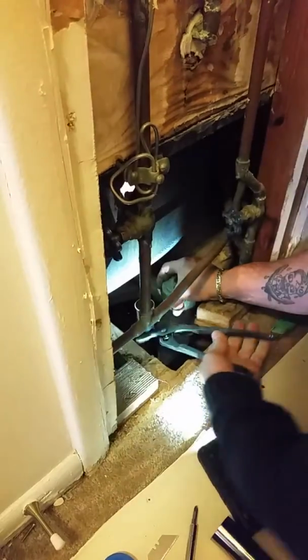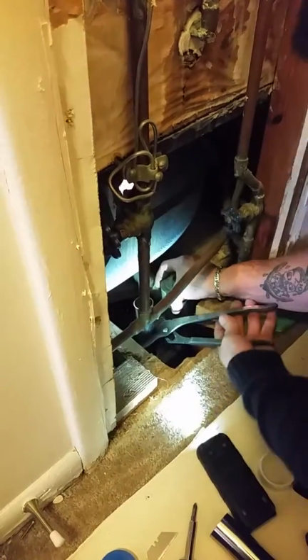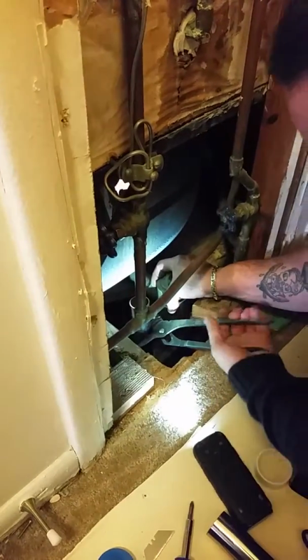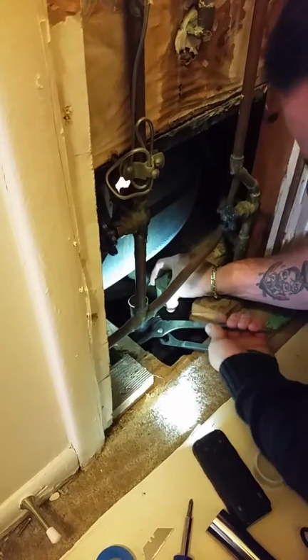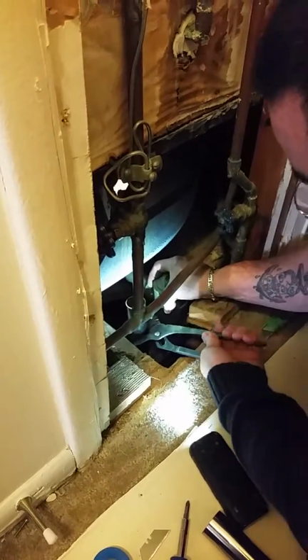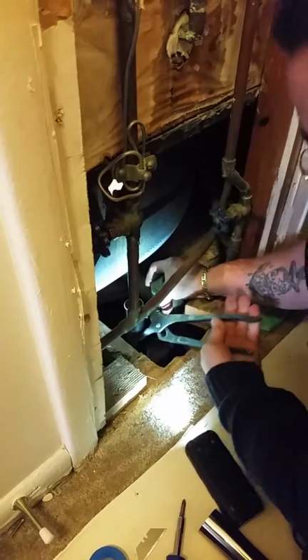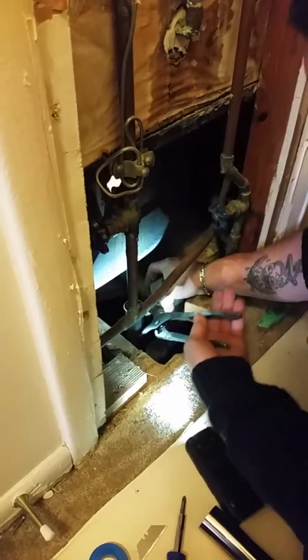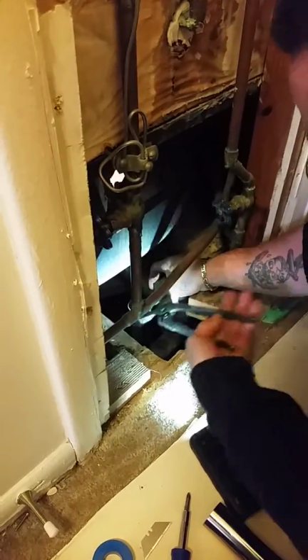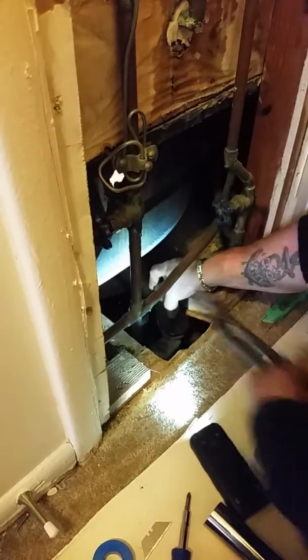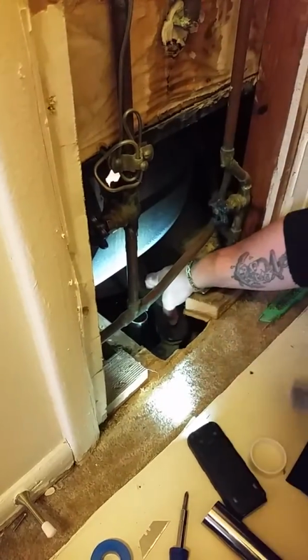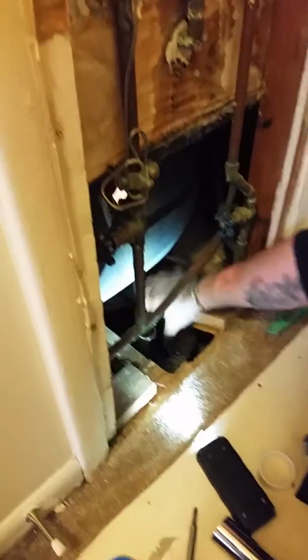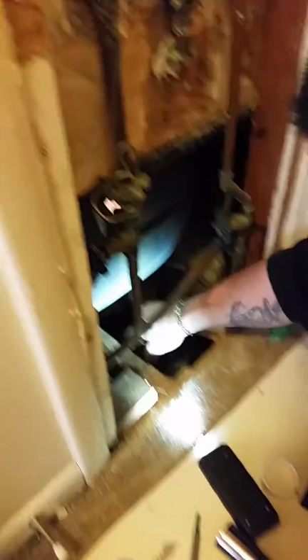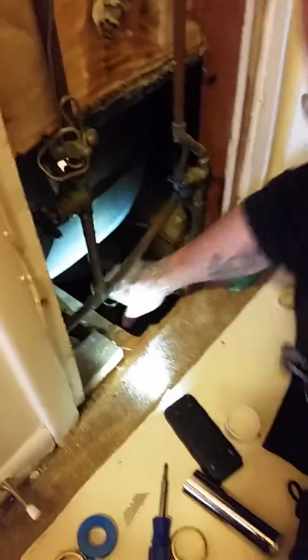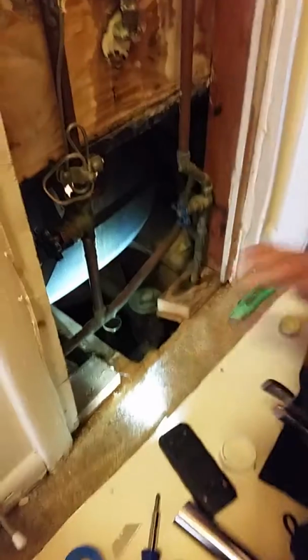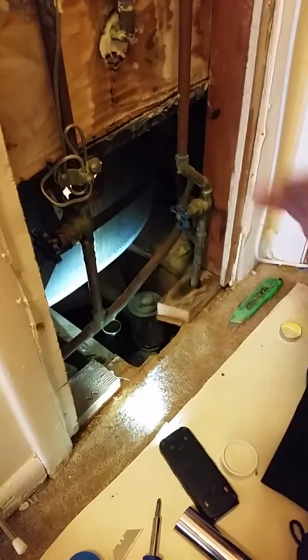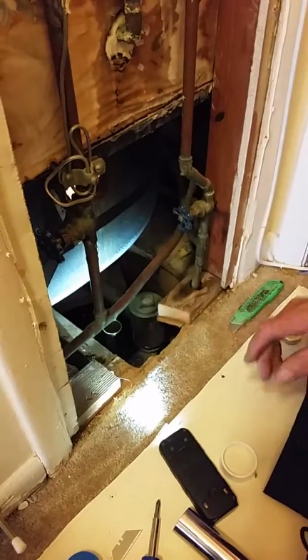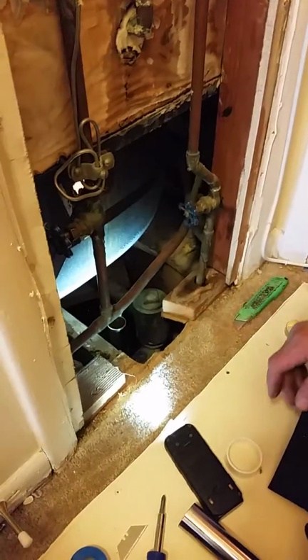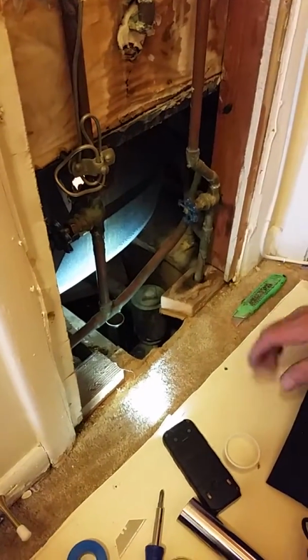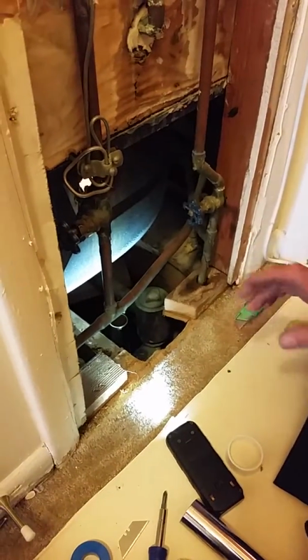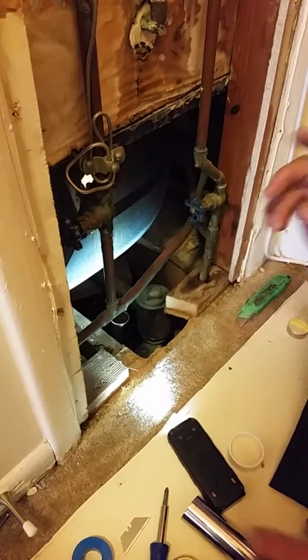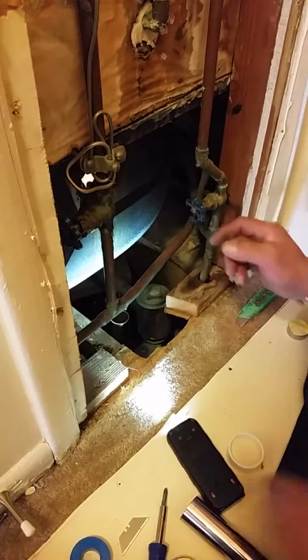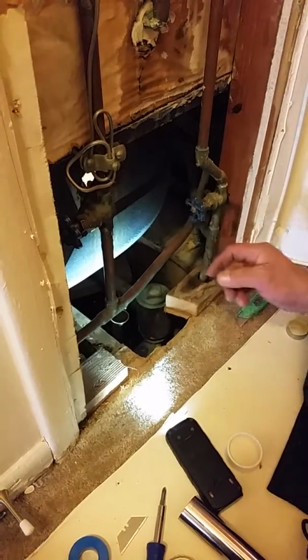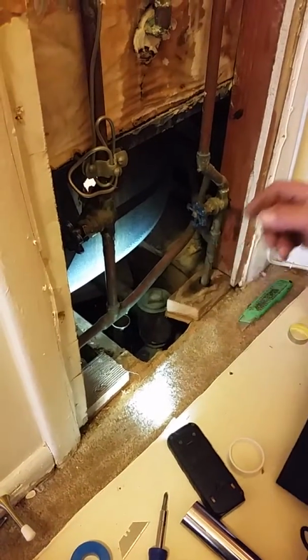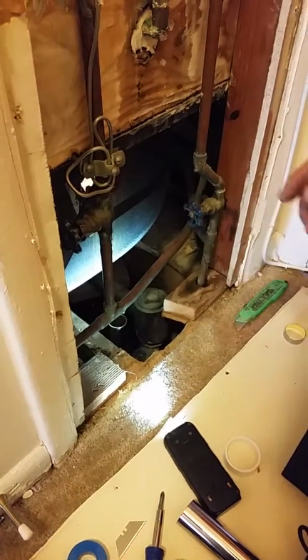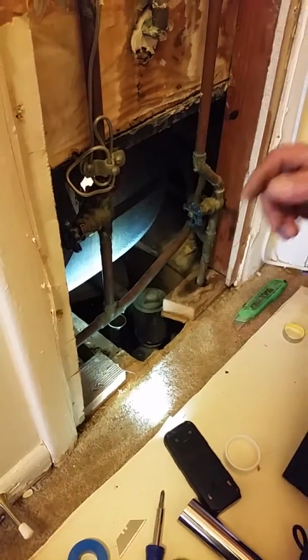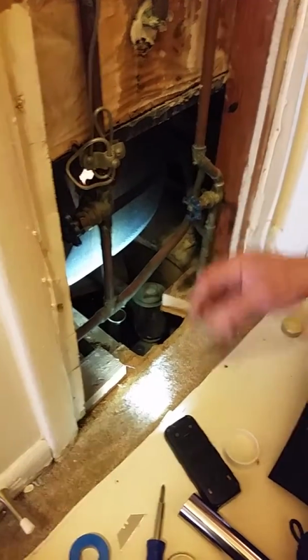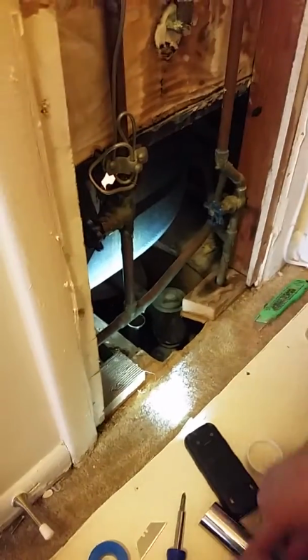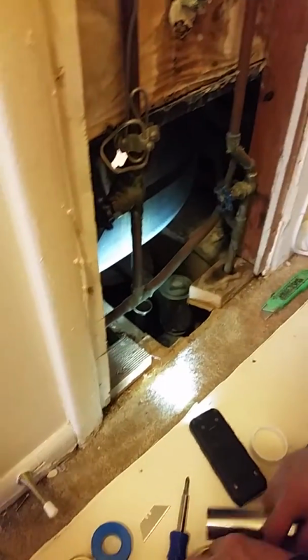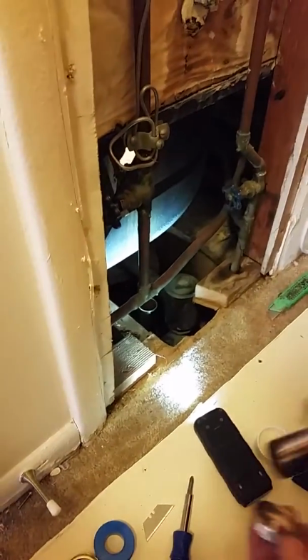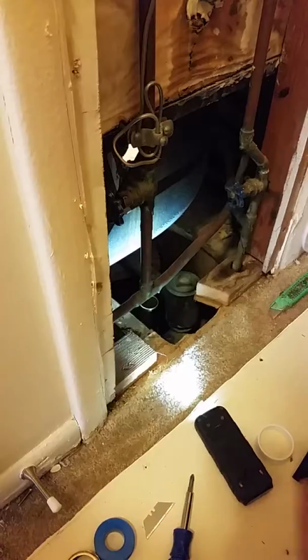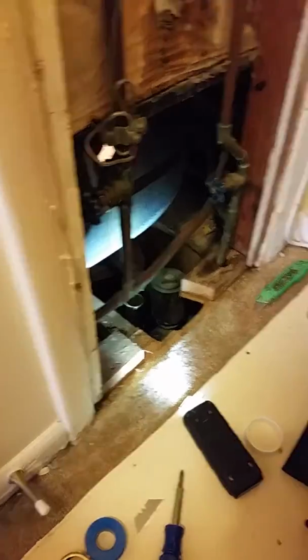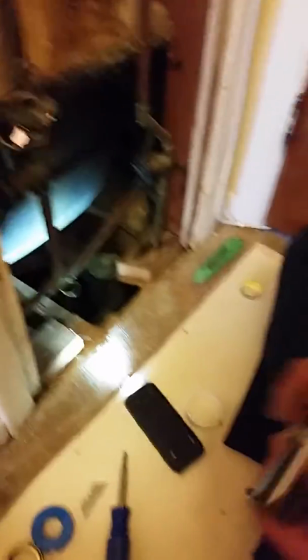That's good enough. That's not going nowhere. That's sealed like a mother. Now, one time you put this on here, you have to make sure you got this piece inside.